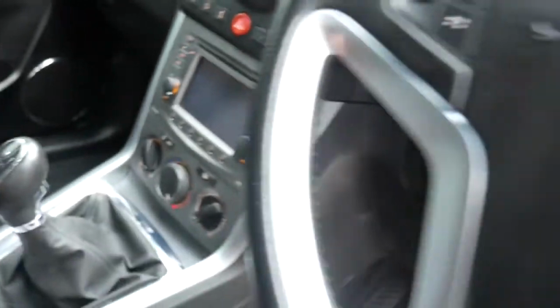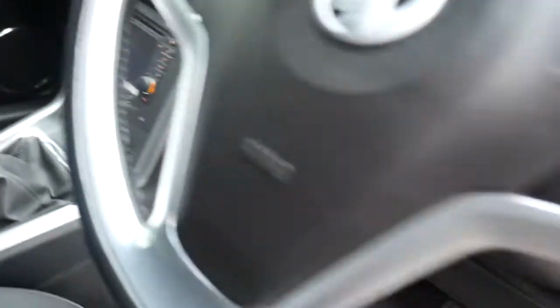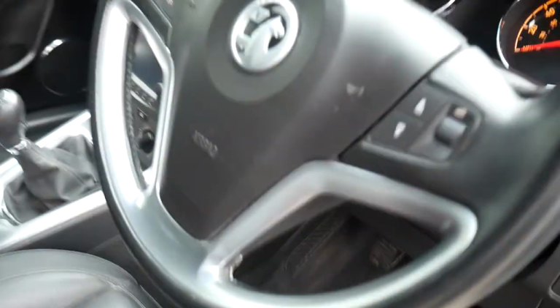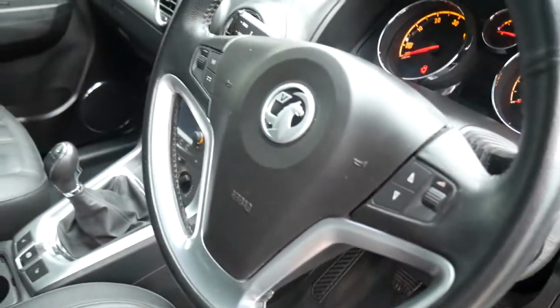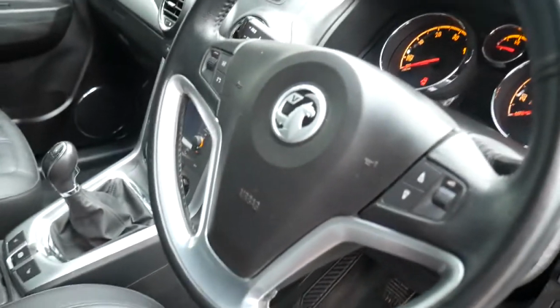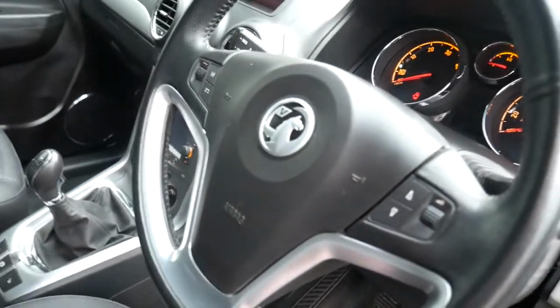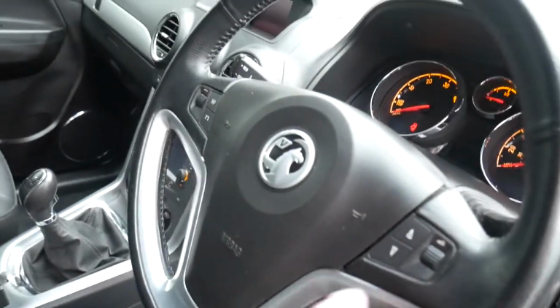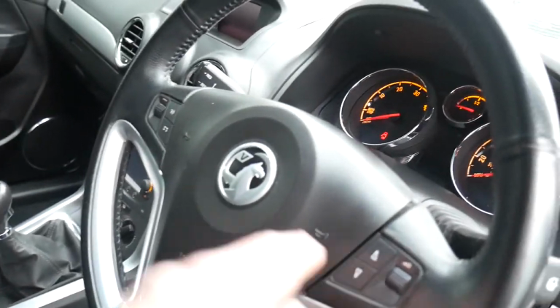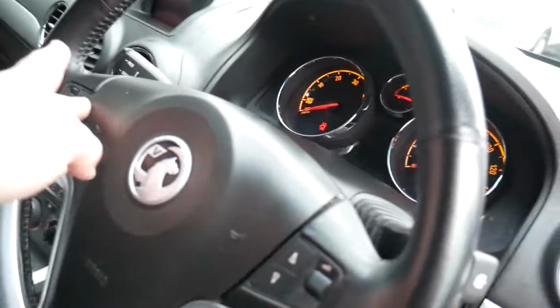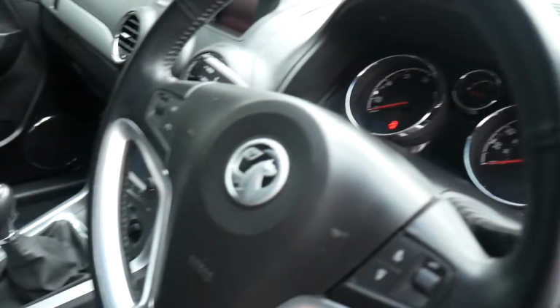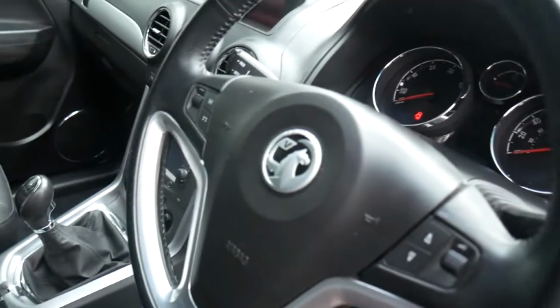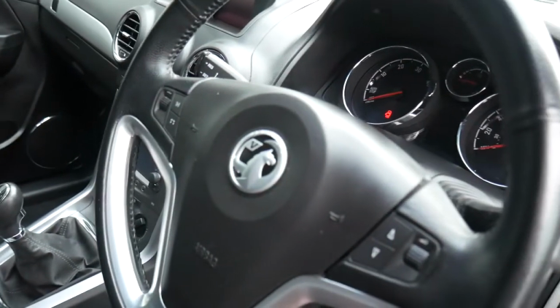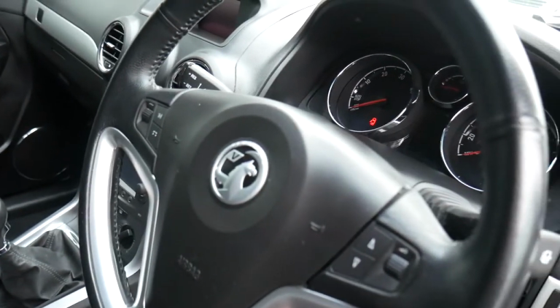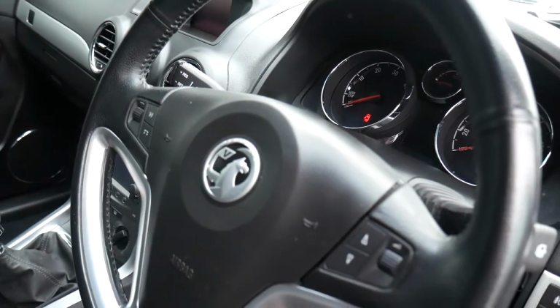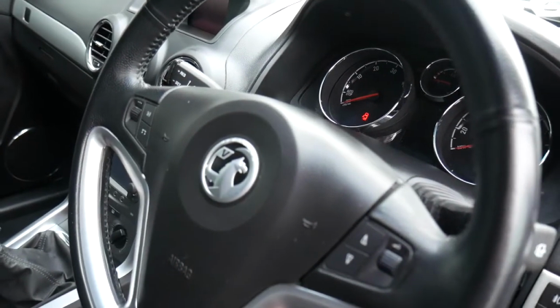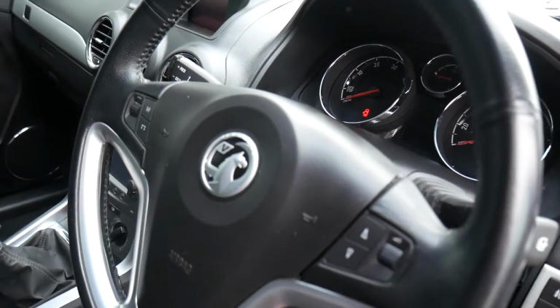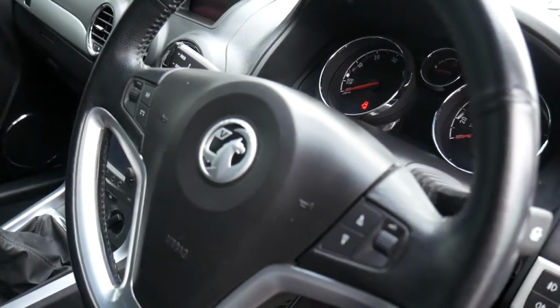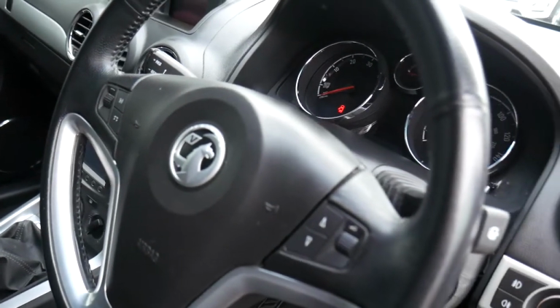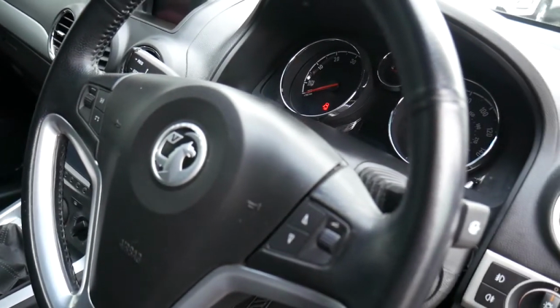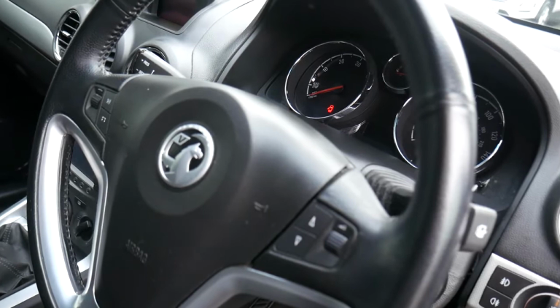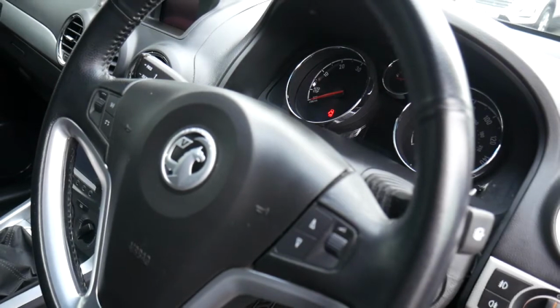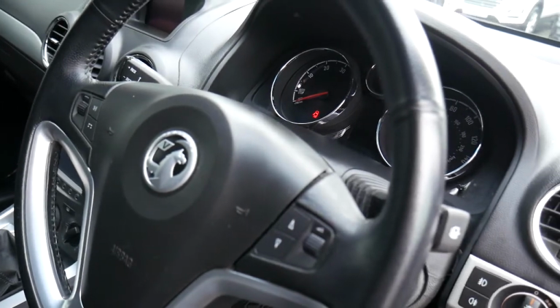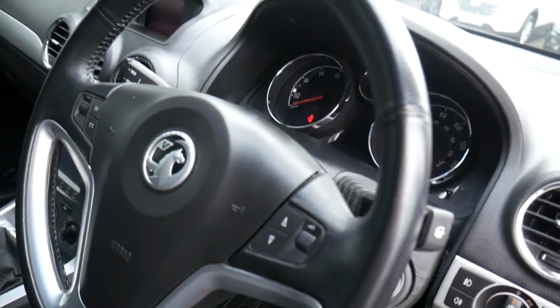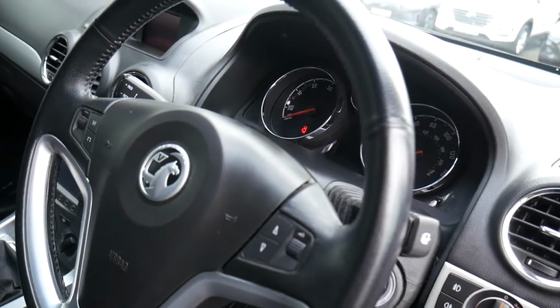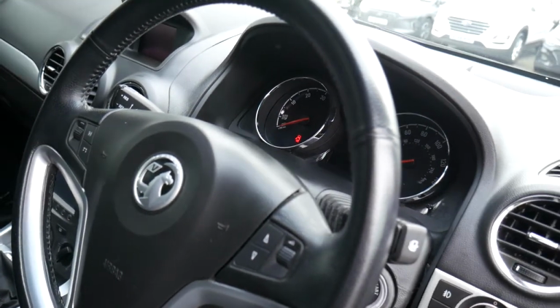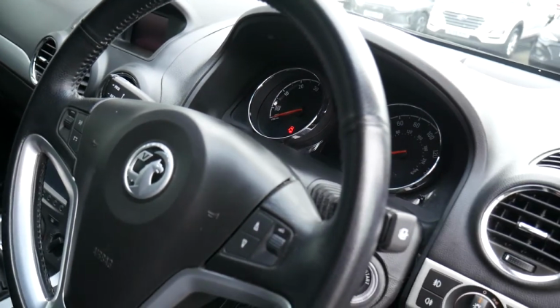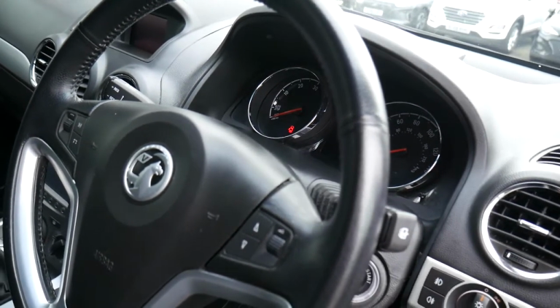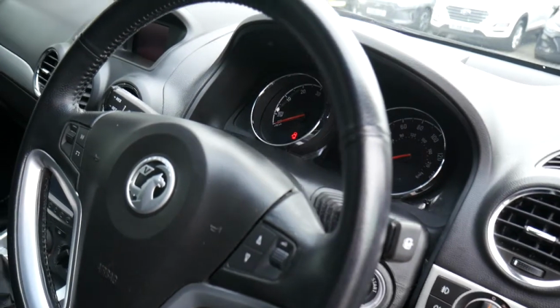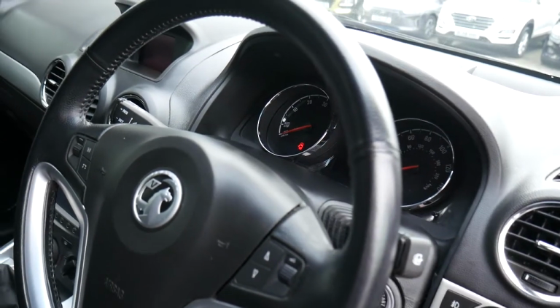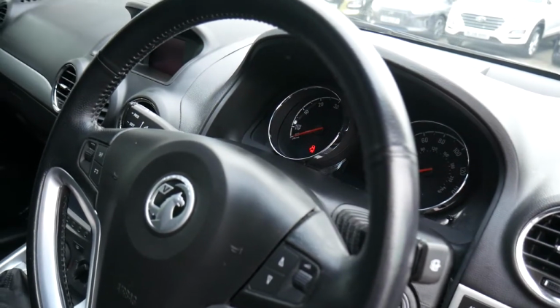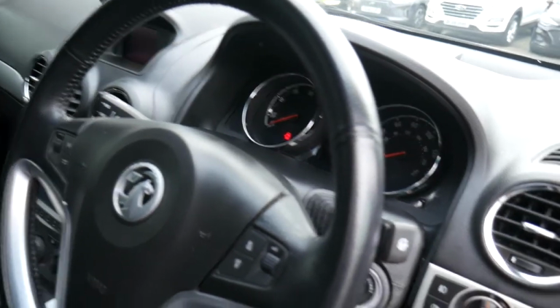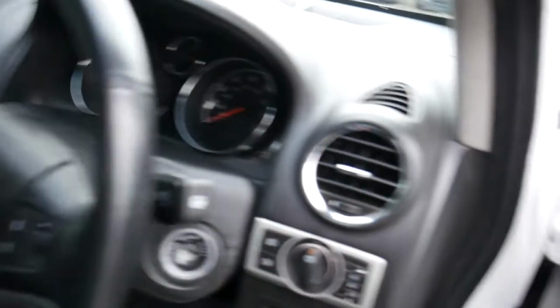On and around your steering wheel, we've got your volume controls for your audio. You've got cruise control on the stalks there. So really, really nice specification. As I said, very well looked after, full service history, and very, very low miles.